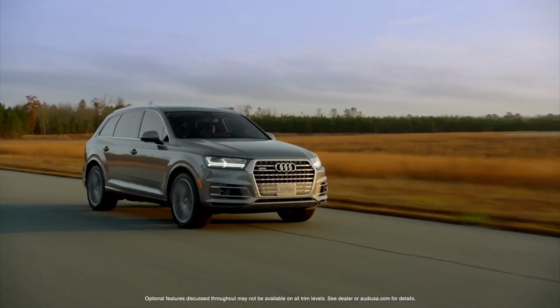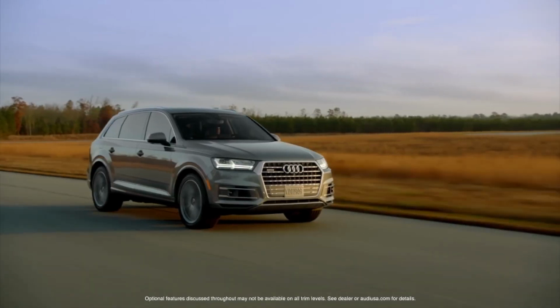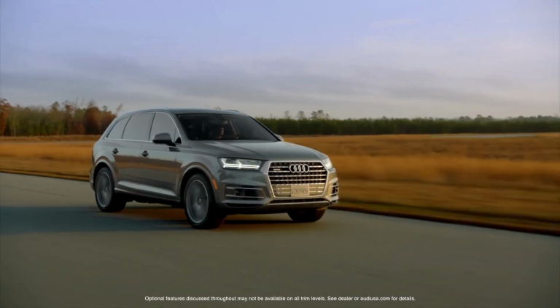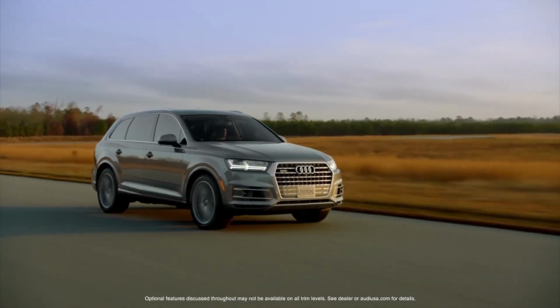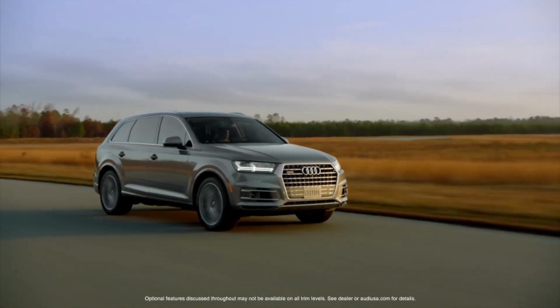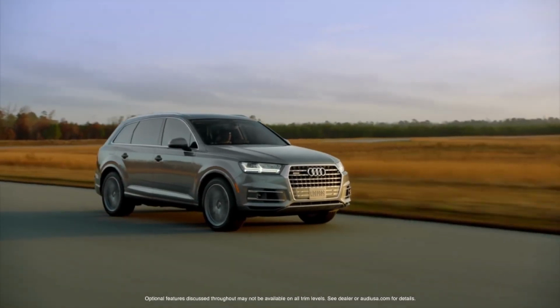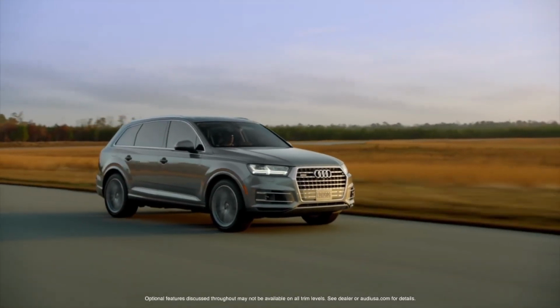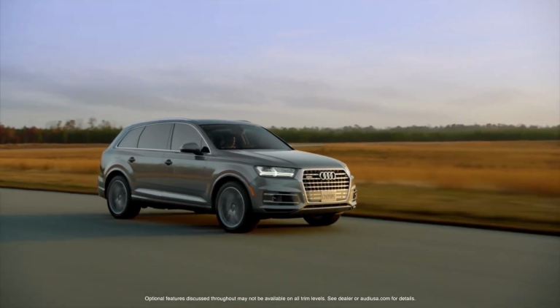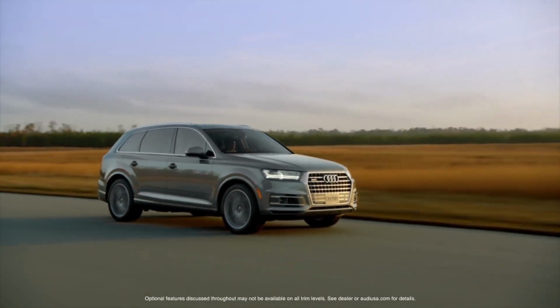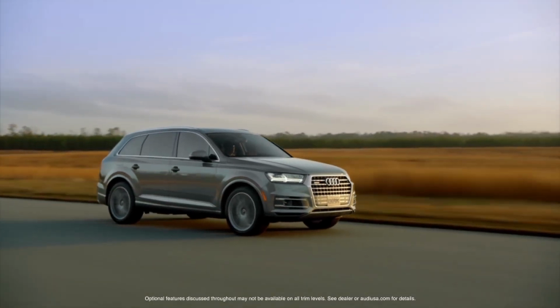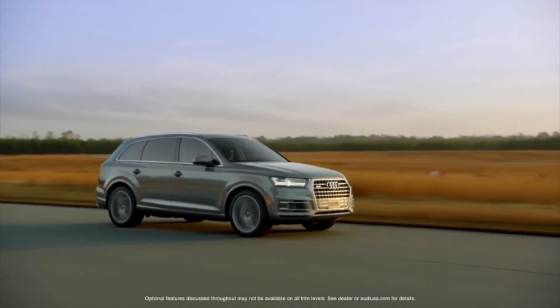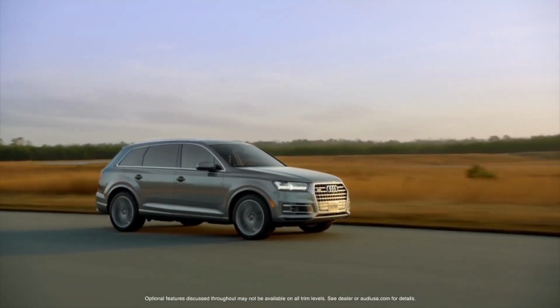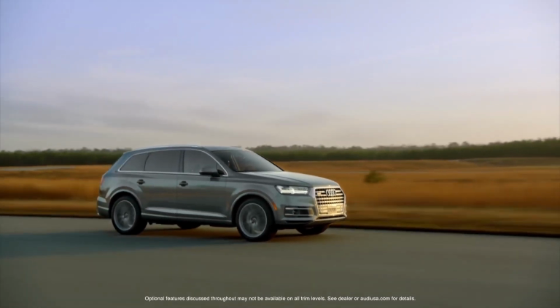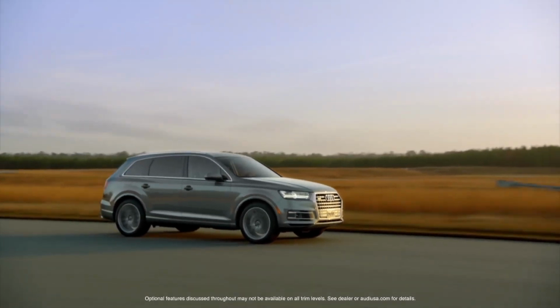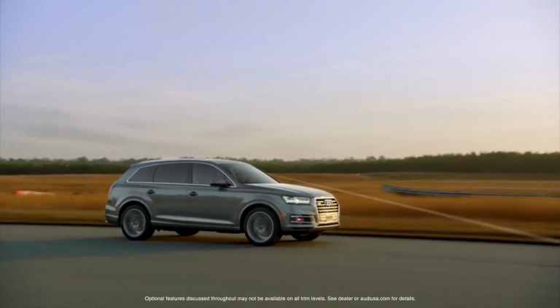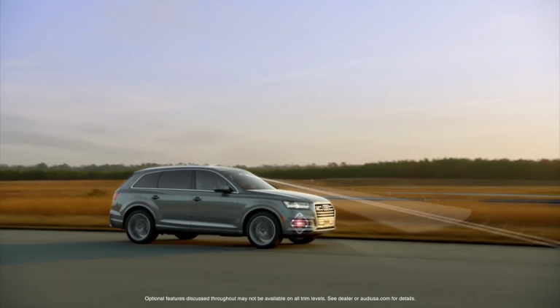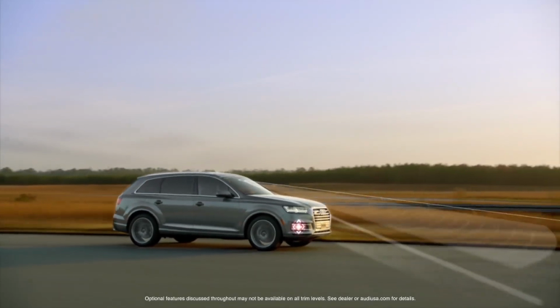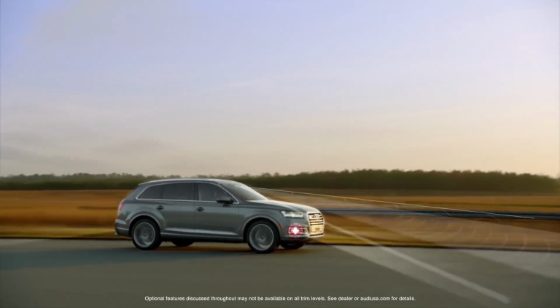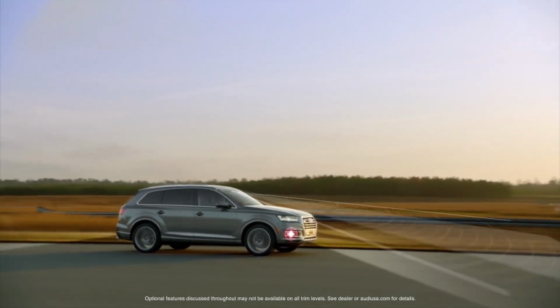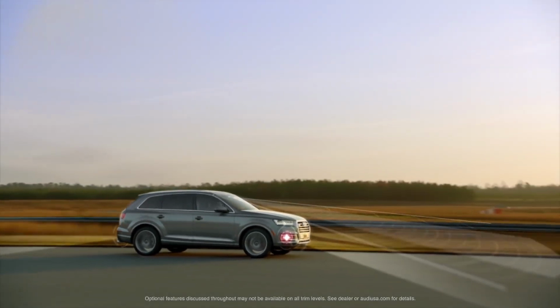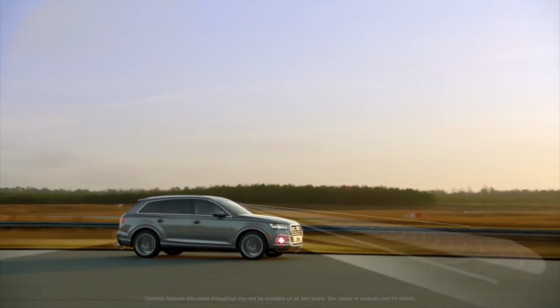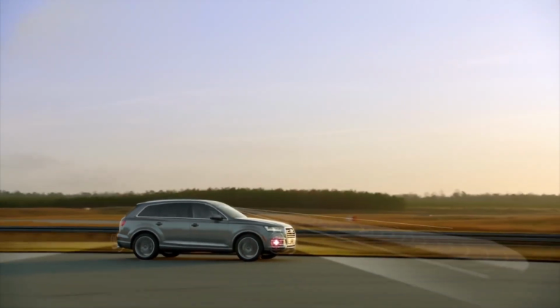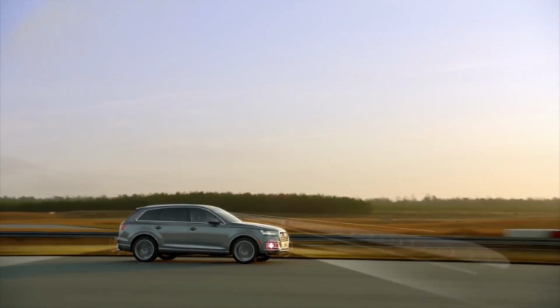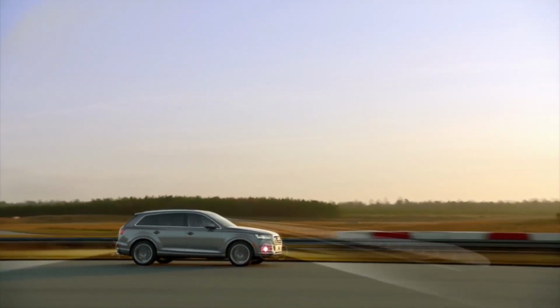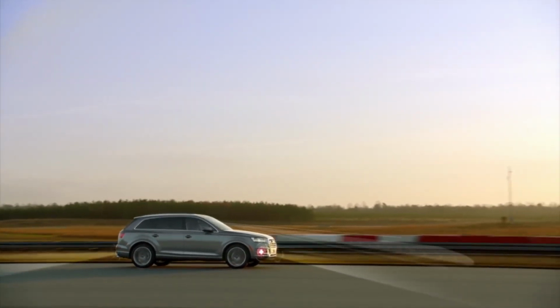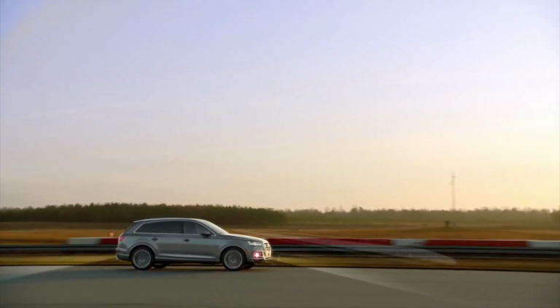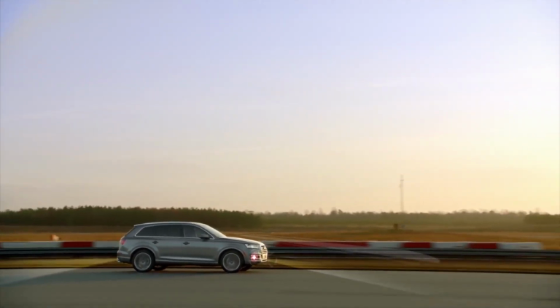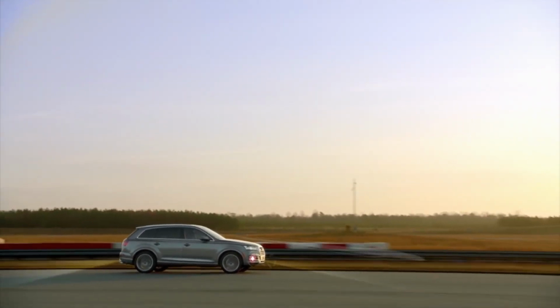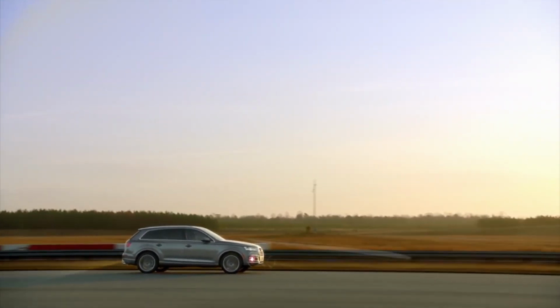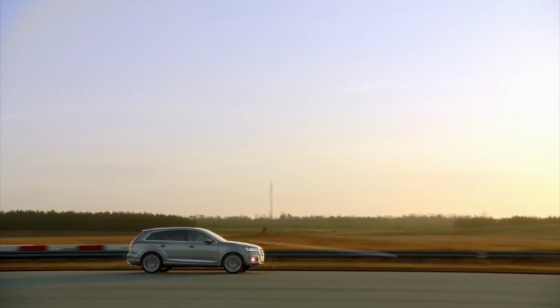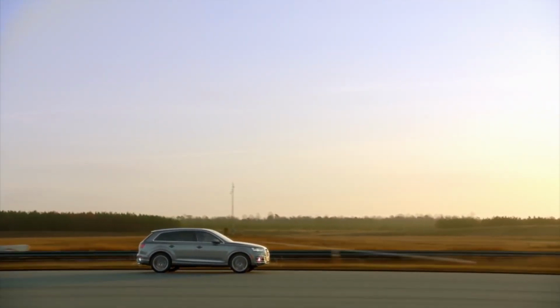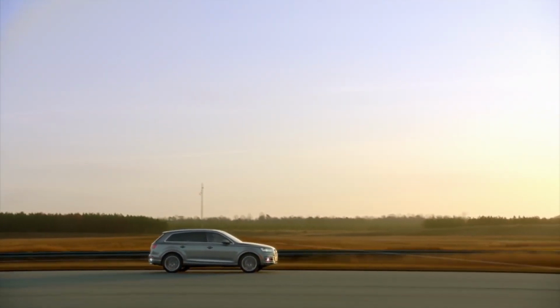Across the board, the new Q7 is a benchmark in technology, and nowhere is that more apparent than its amazing and intuitively designed driver assistance systems.